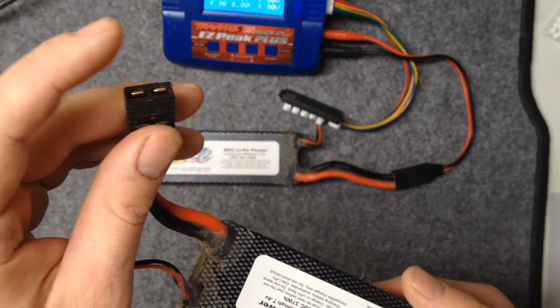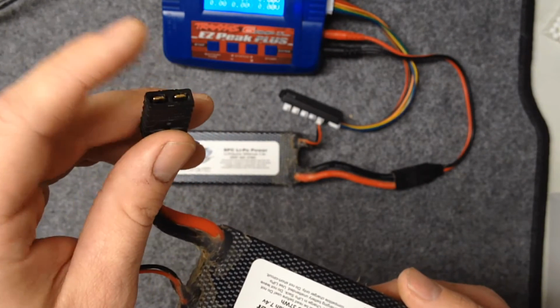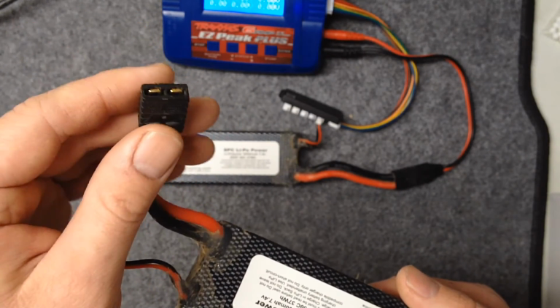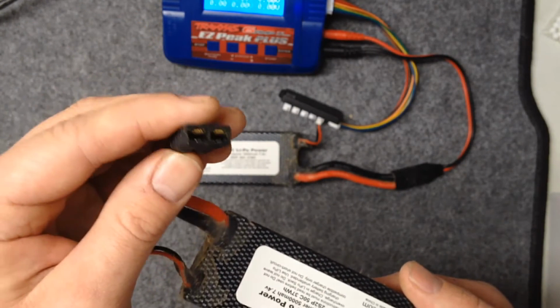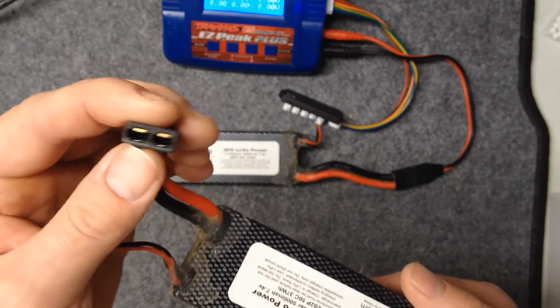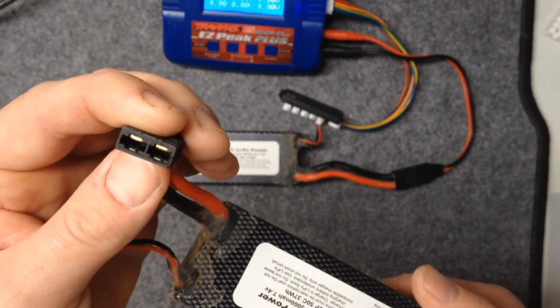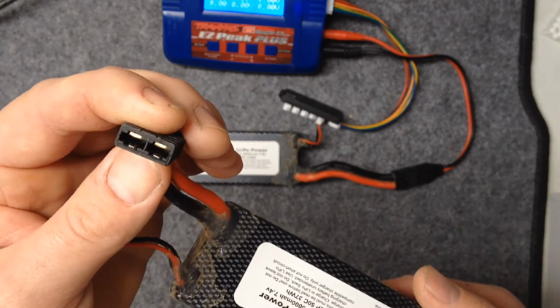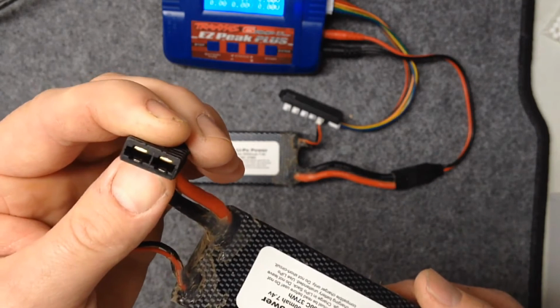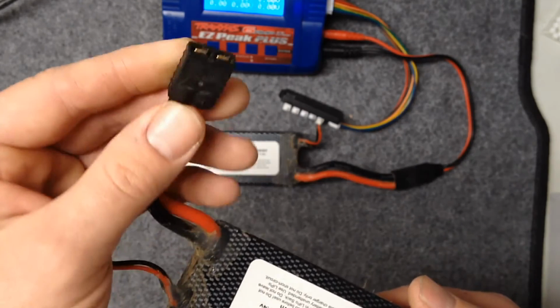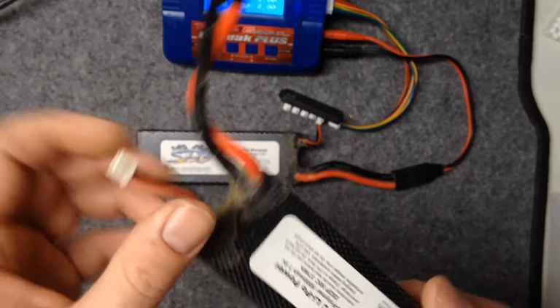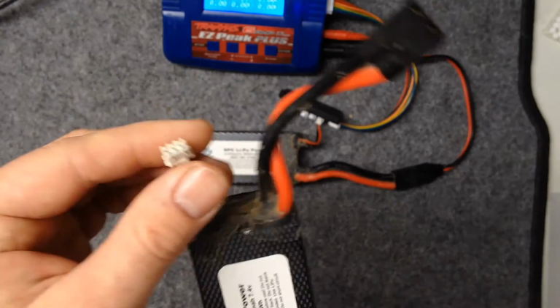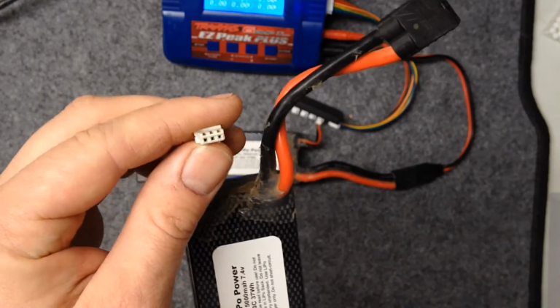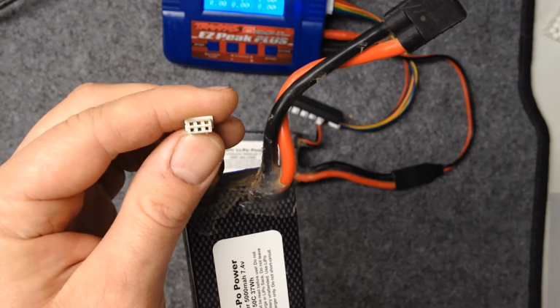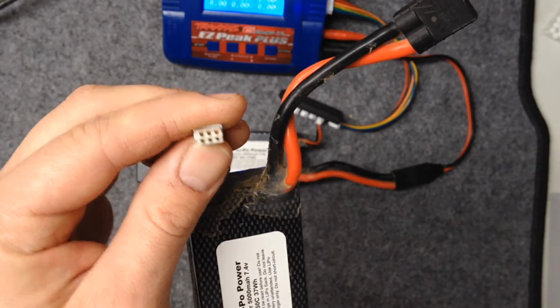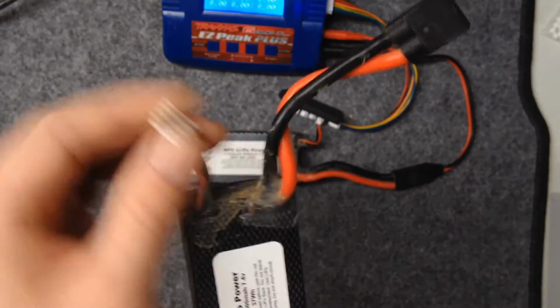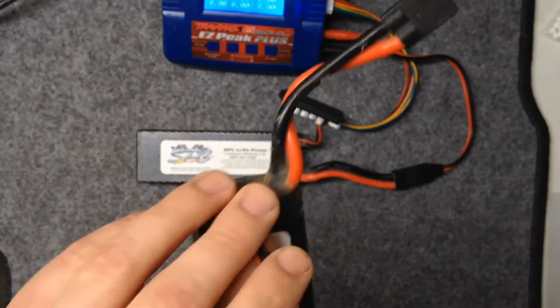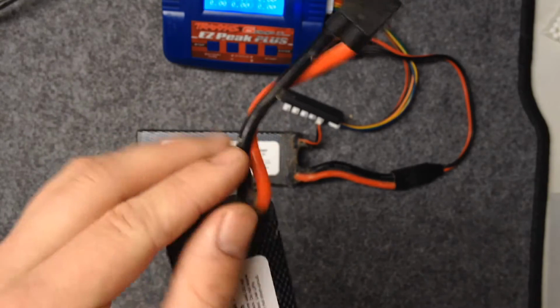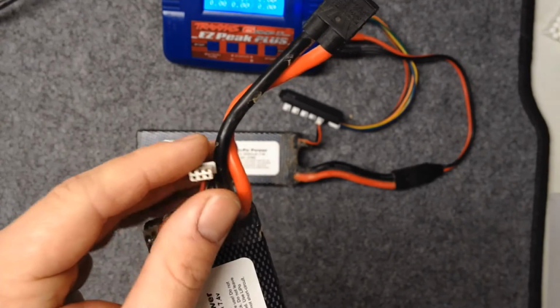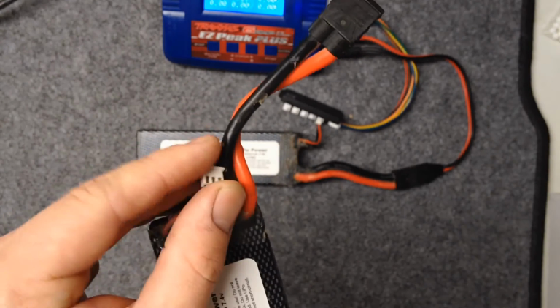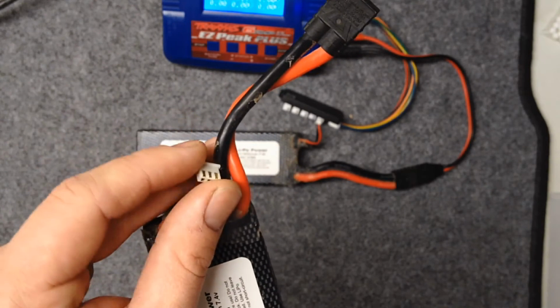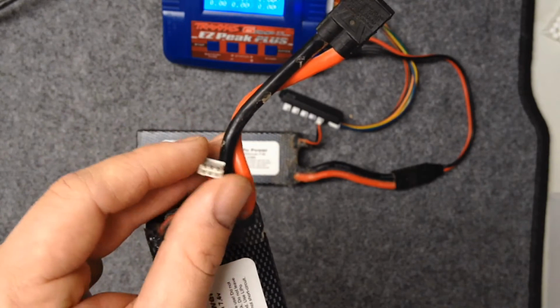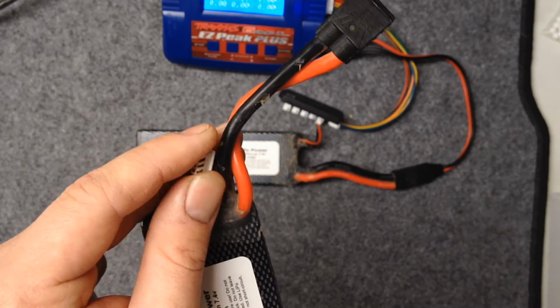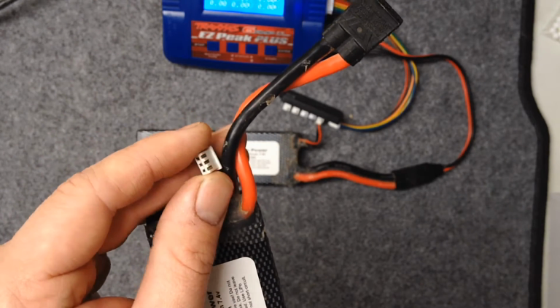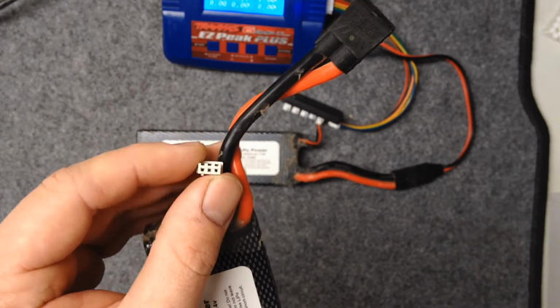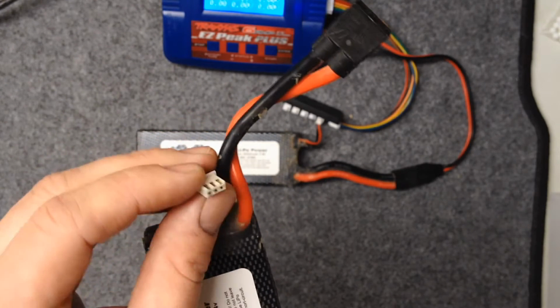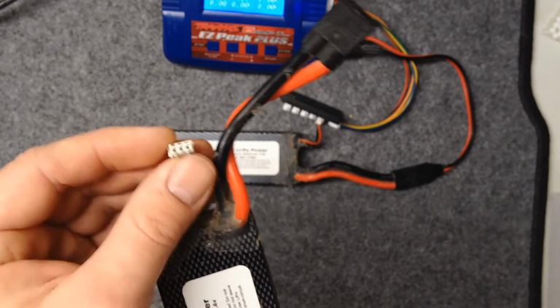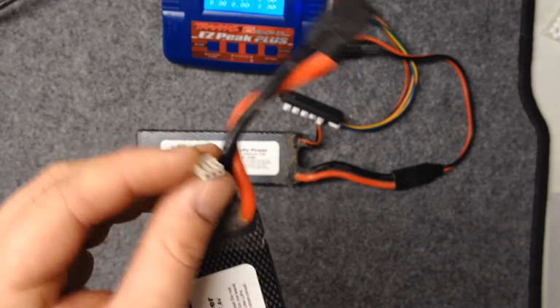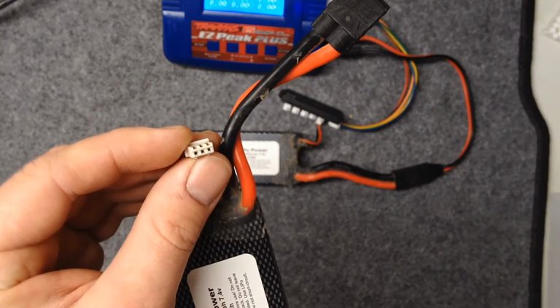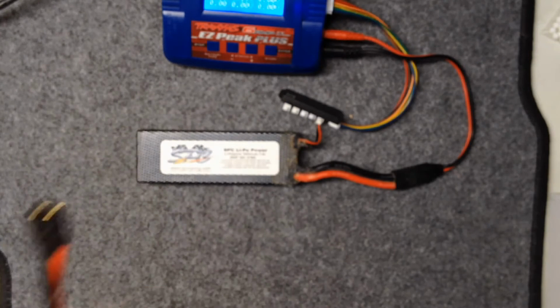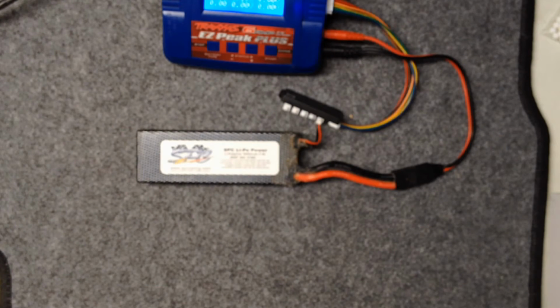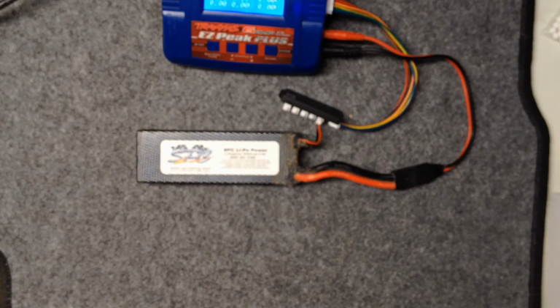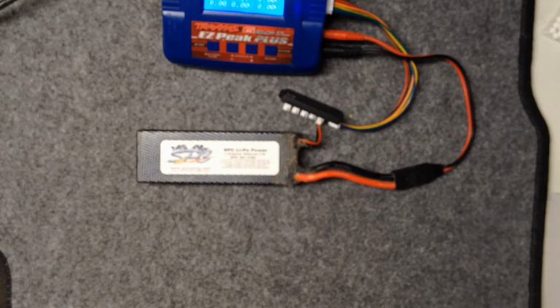Also on the ends here I usually put a little bit of silicone dielectric grease — again automotive grade — and I put that on there. Then the balance connector, because that's just sitting there in the car and it's going to get all your slop in there. It's just going to corrode and then you can't balance charge right.